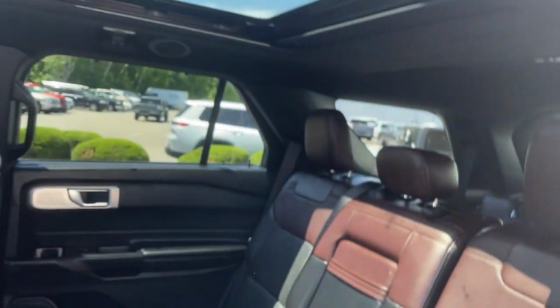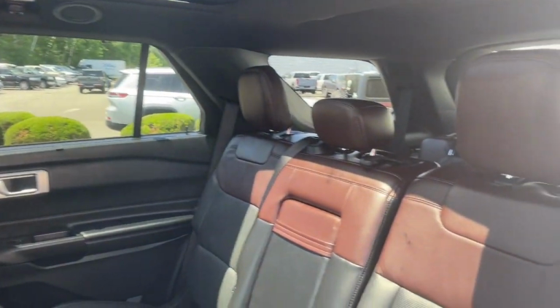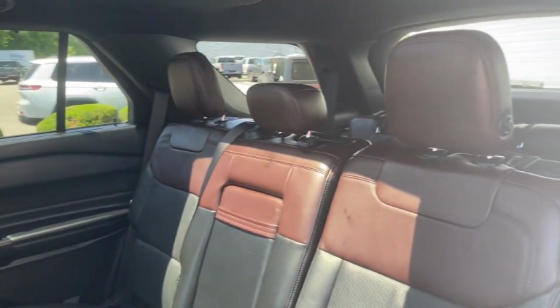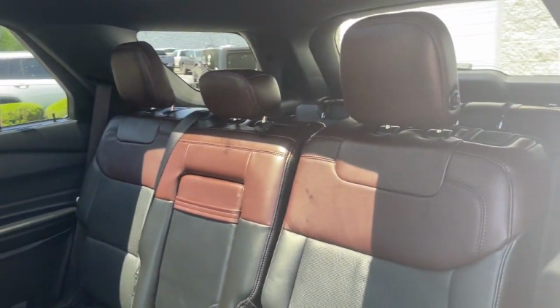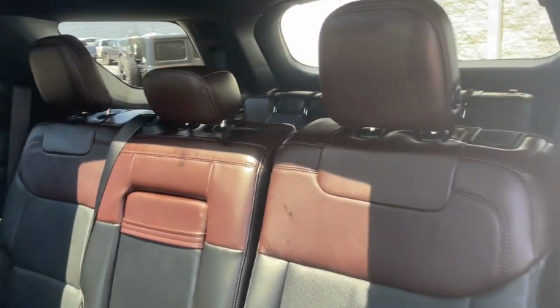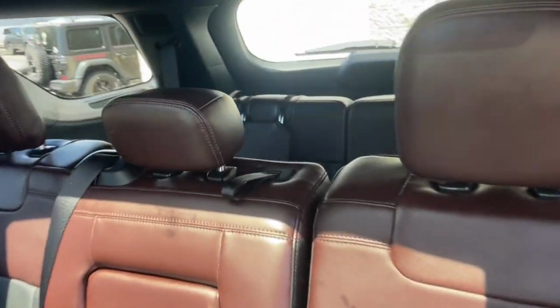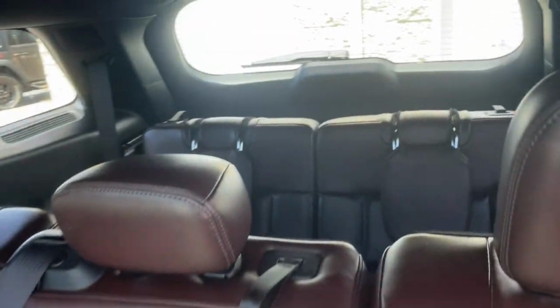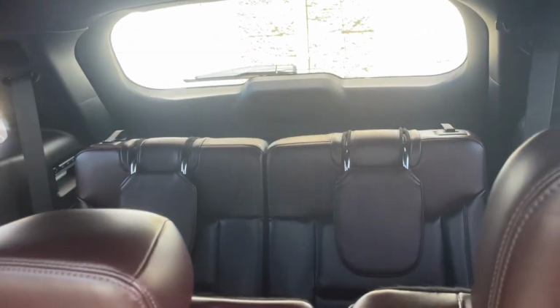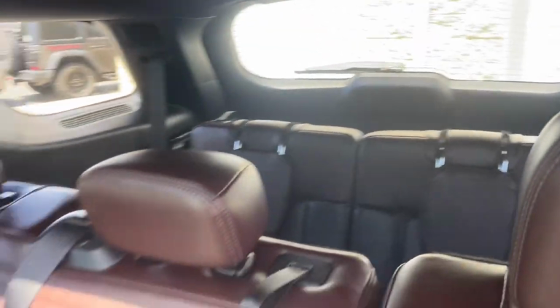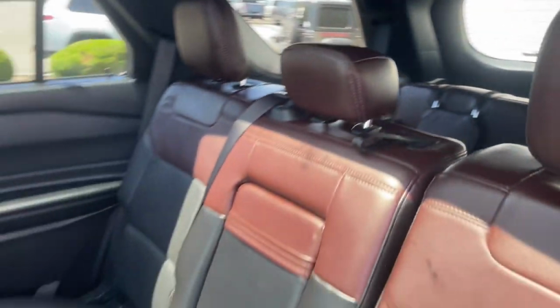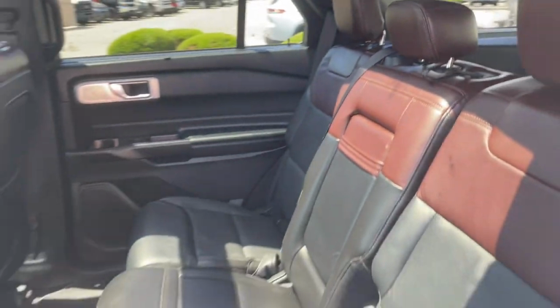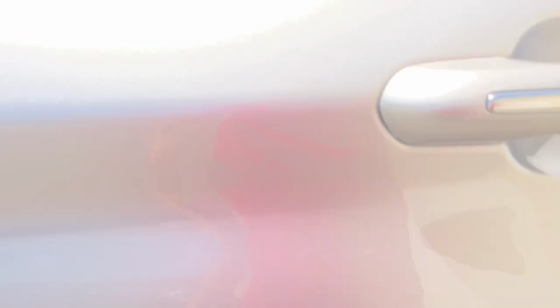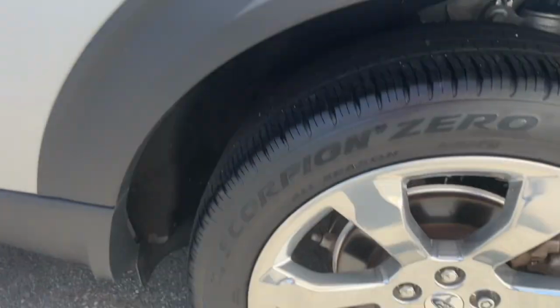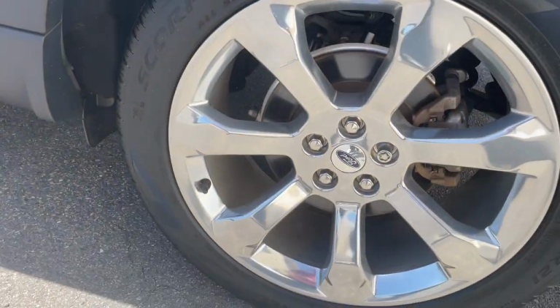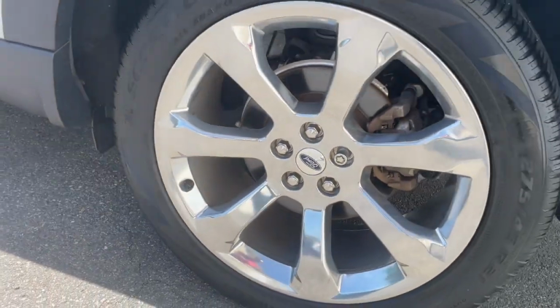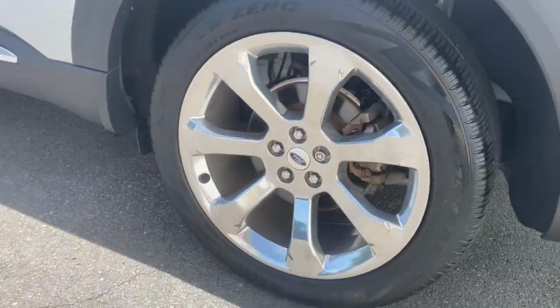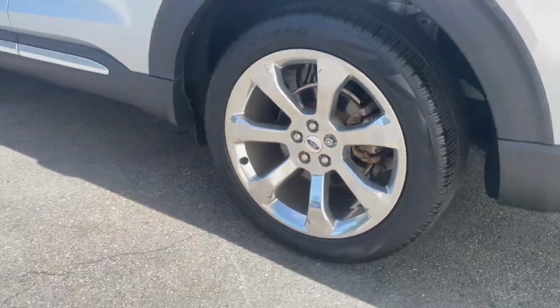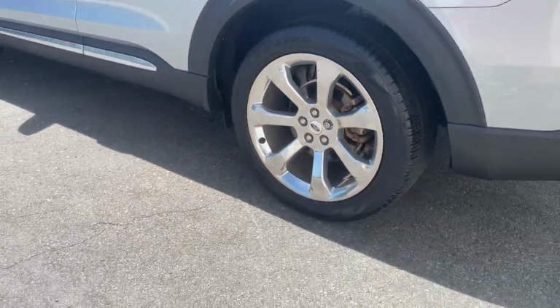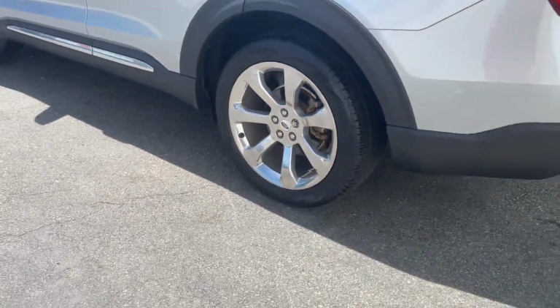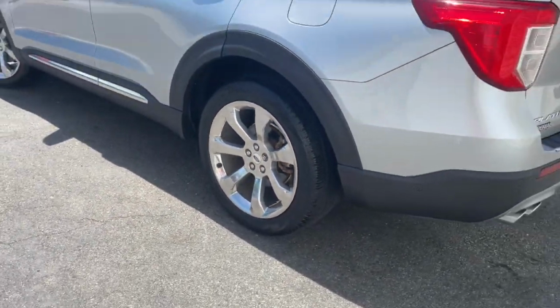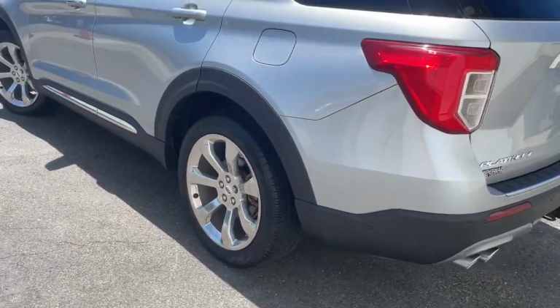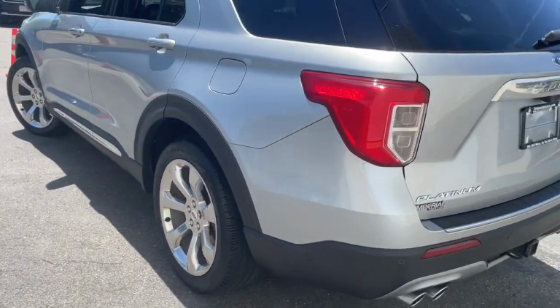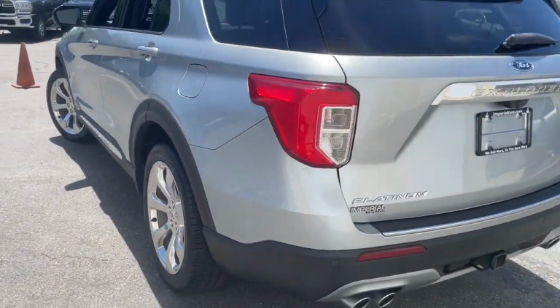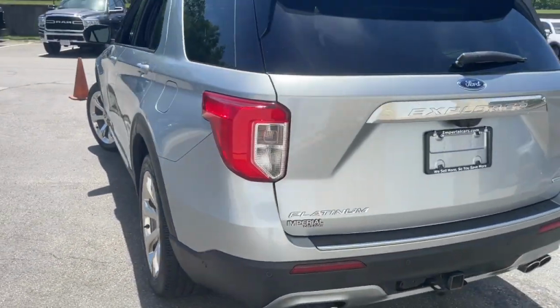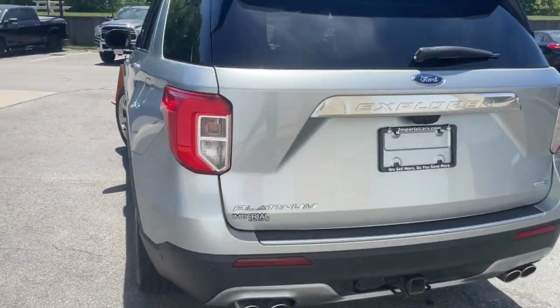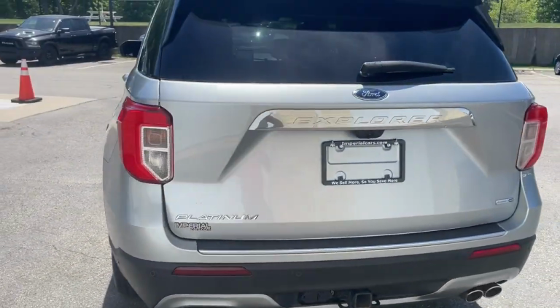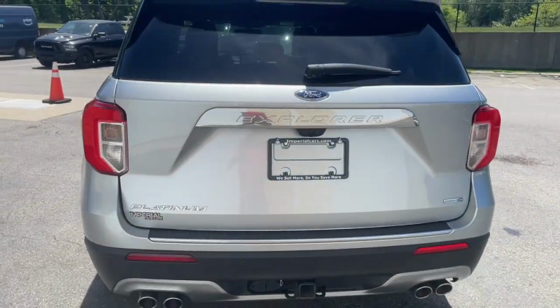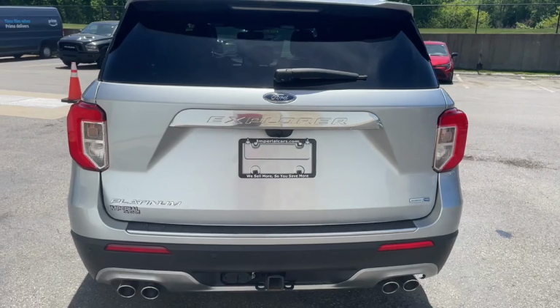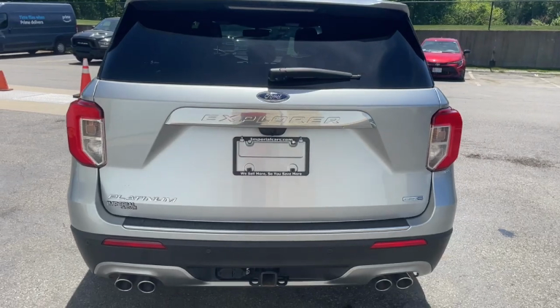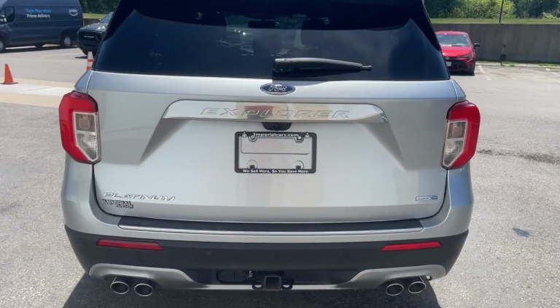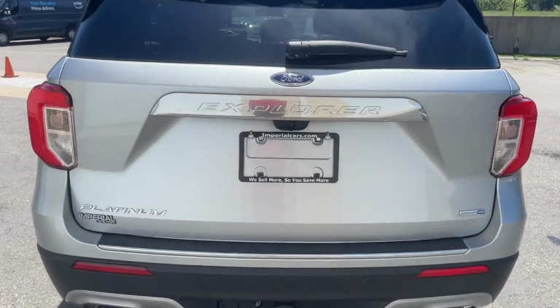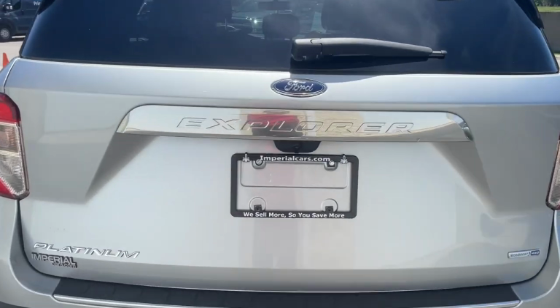Hardworking meets bold and handsome in this capable Explorer. Come in for a test drive today and see for yourself — our professional staff looks forward to giving you excellent service.